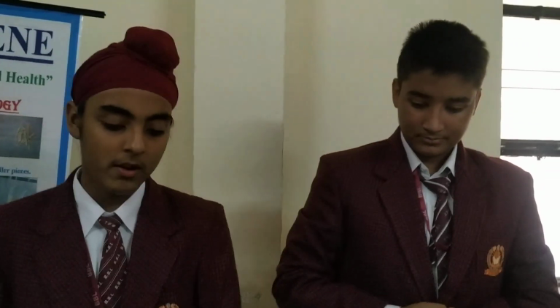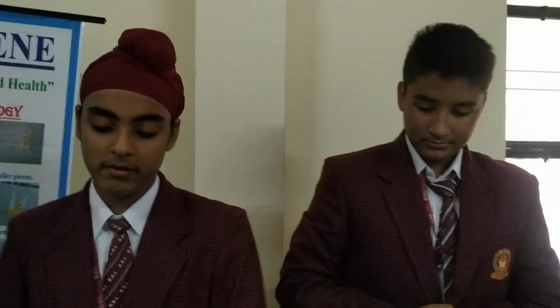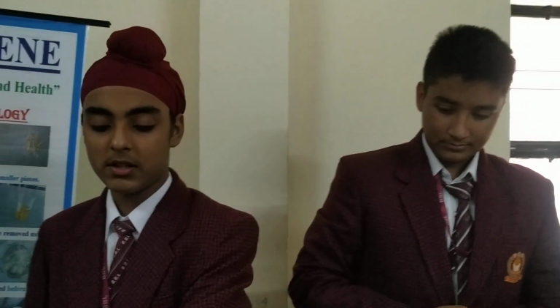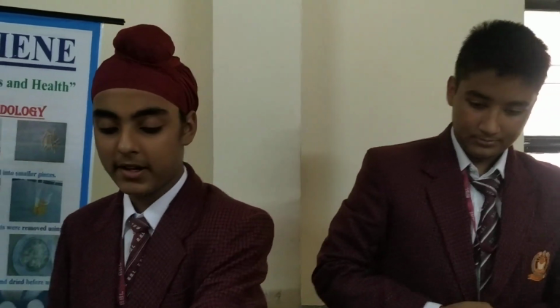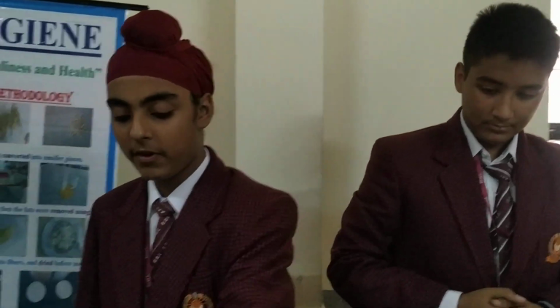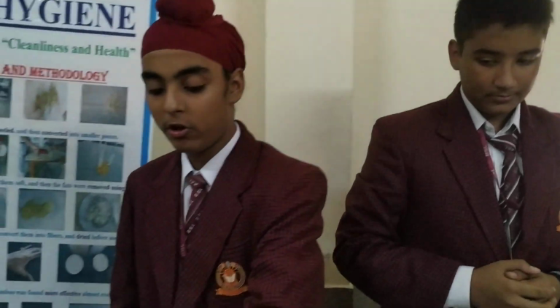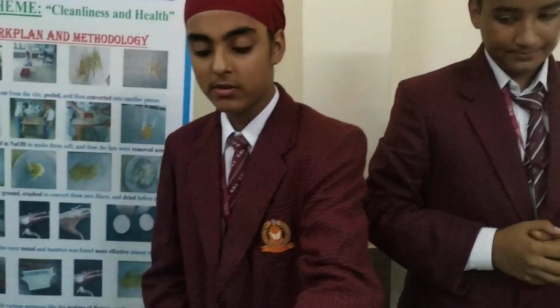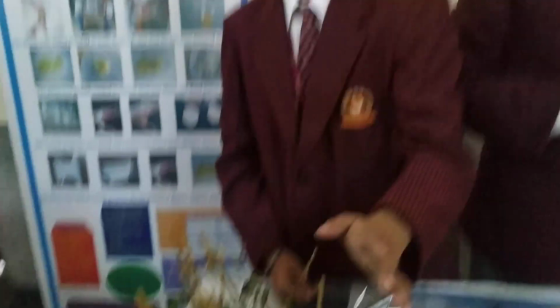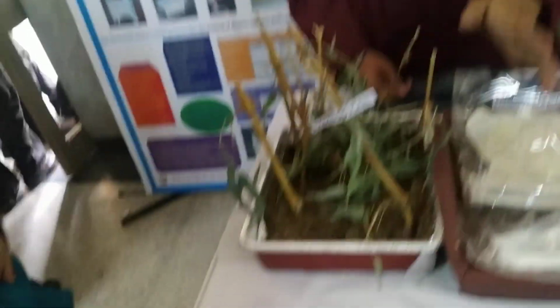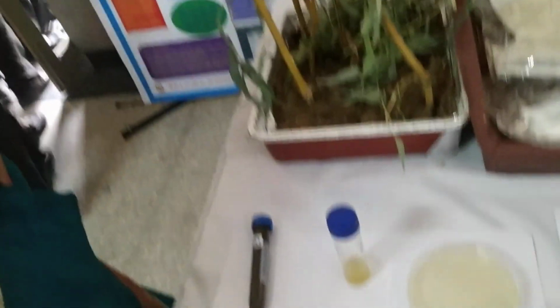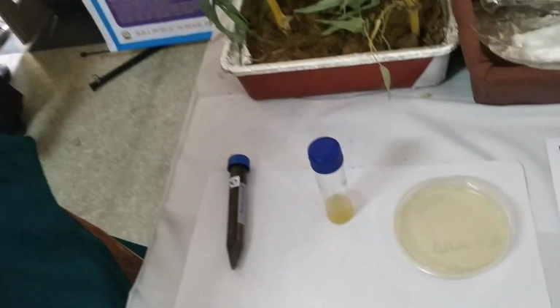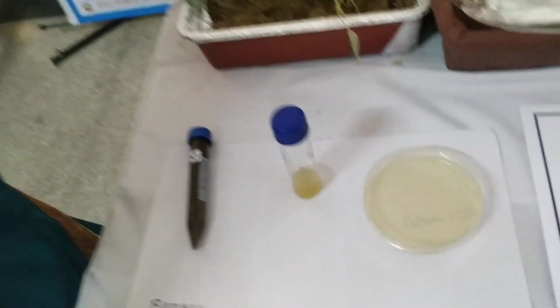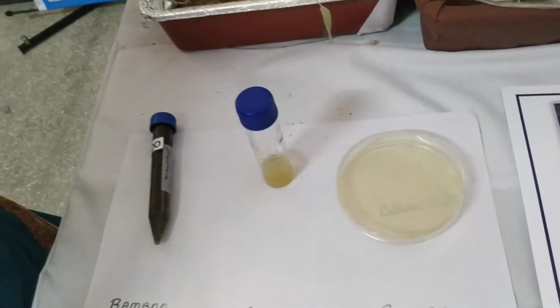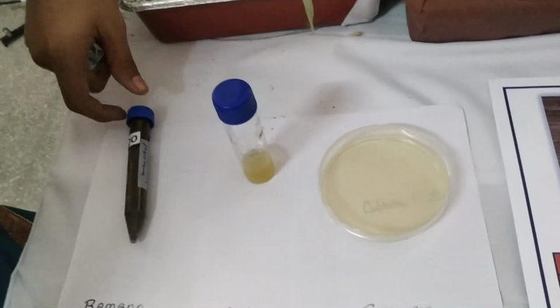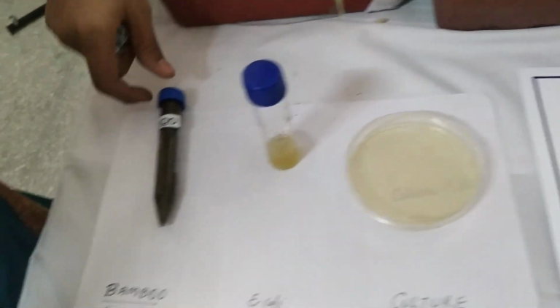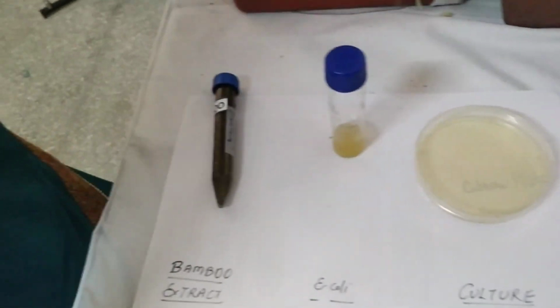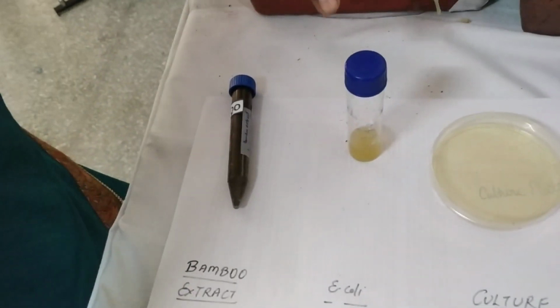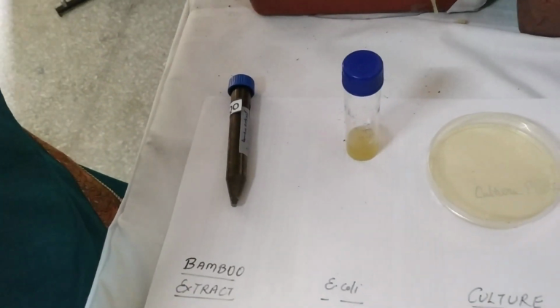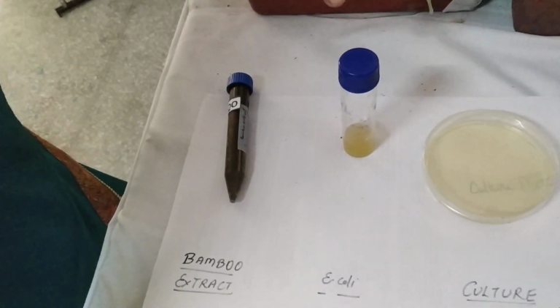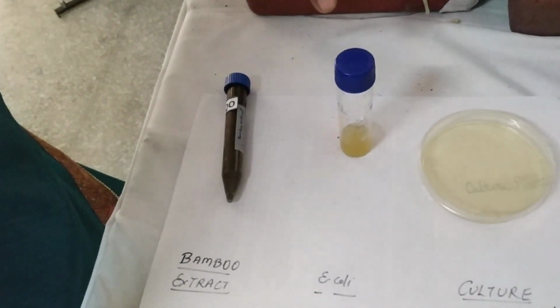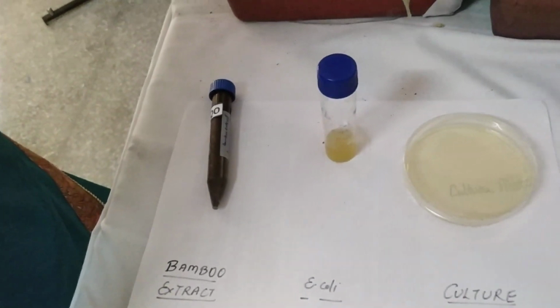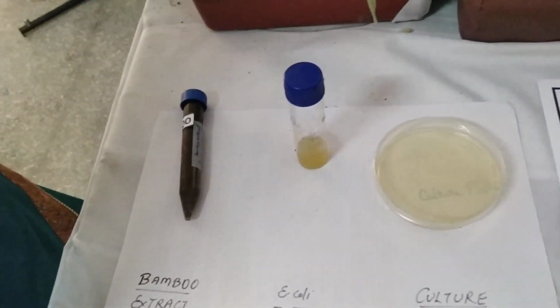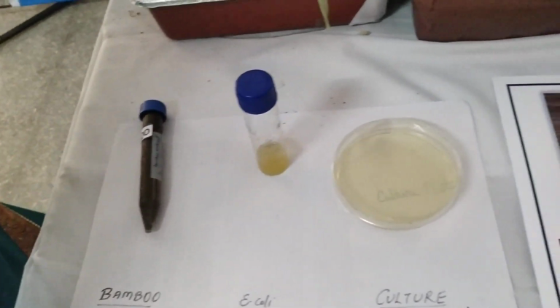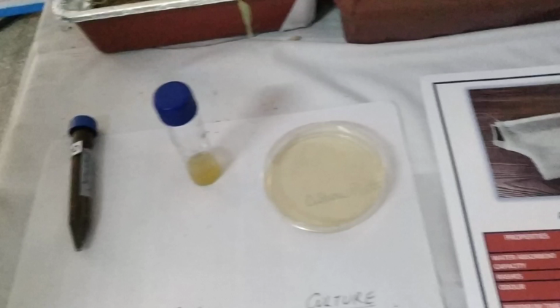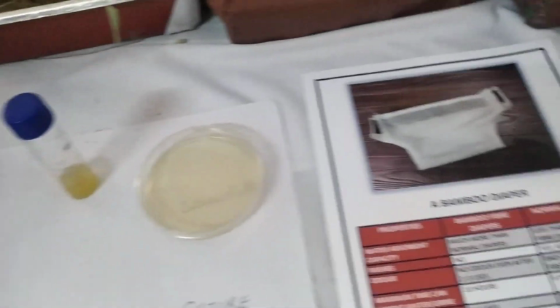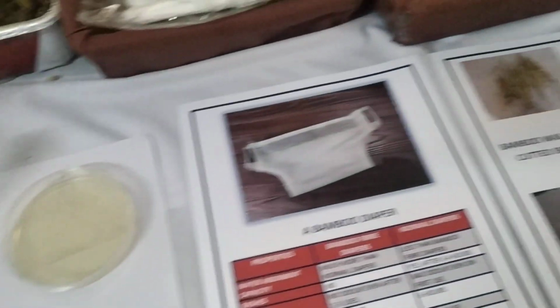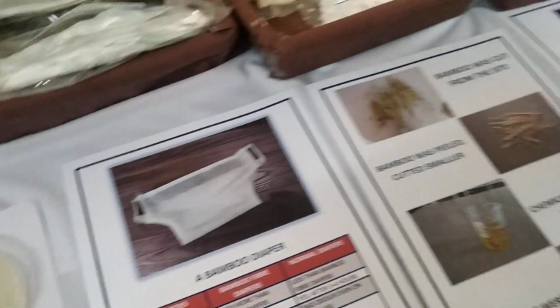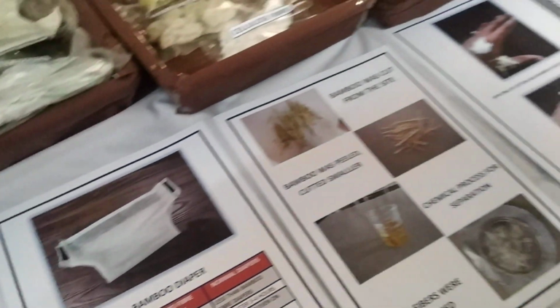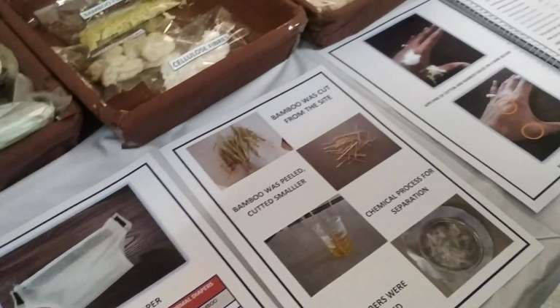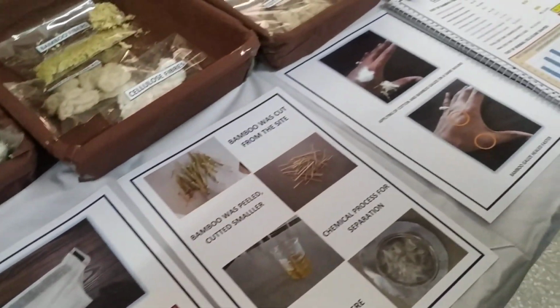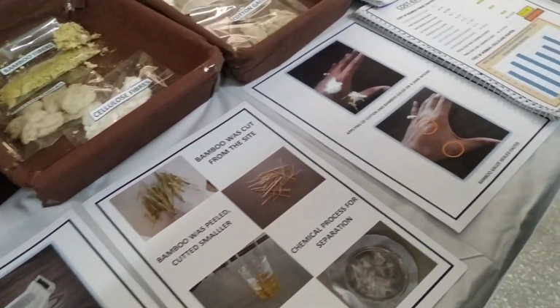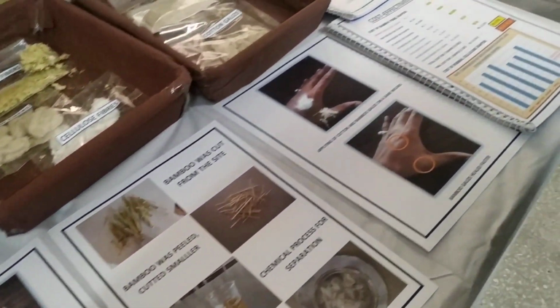We have cultured some bacteria and fungal colonies on our medium which contains bamboo fibers. This is a bamboo fiber that produces E. coli bacteria, and we cultured it. Bacteria, not fungi, could act on it, demonstrating the antifungal resistance of bamboo fiber.